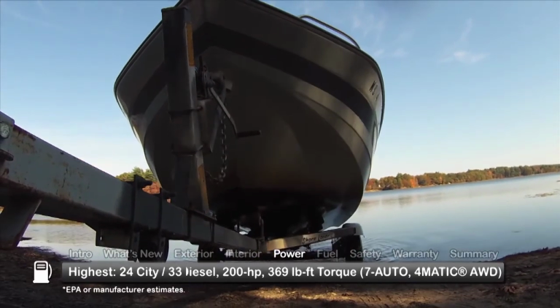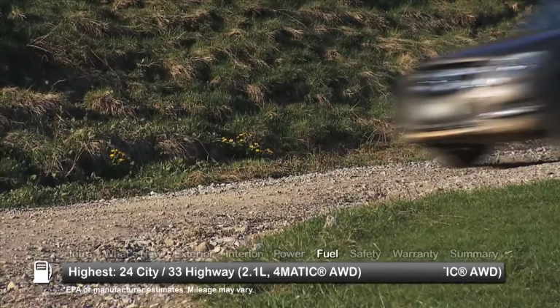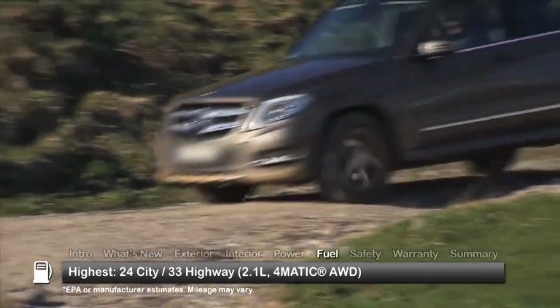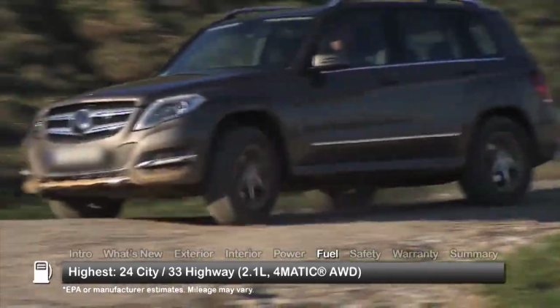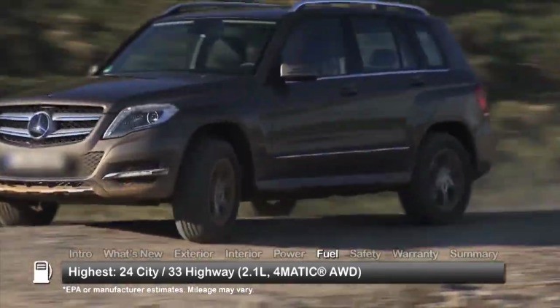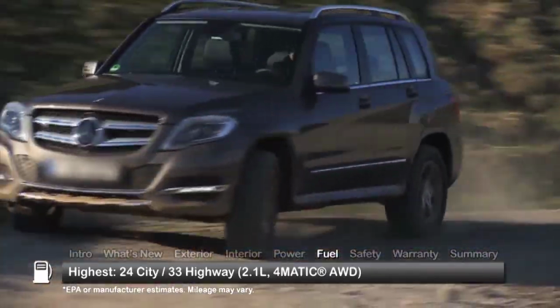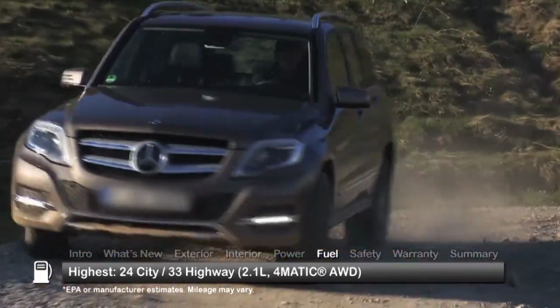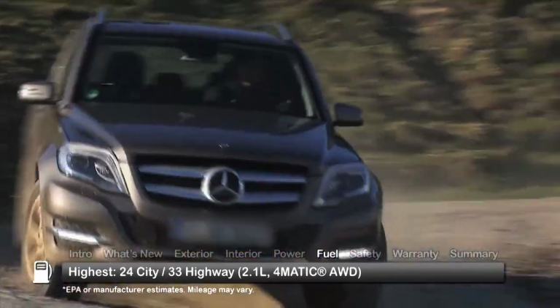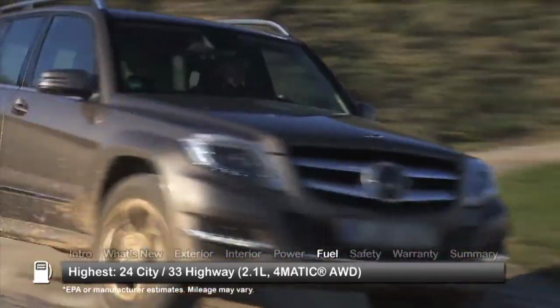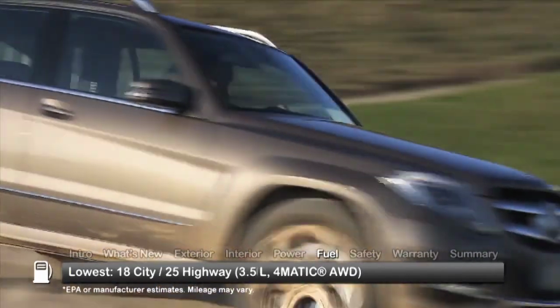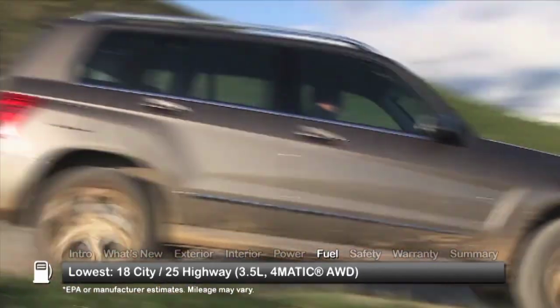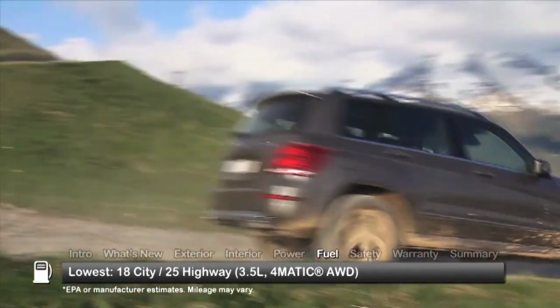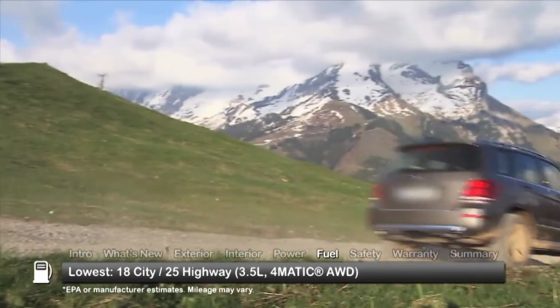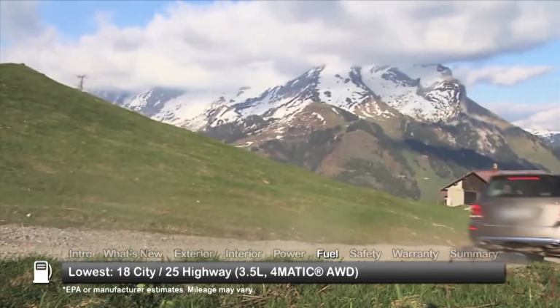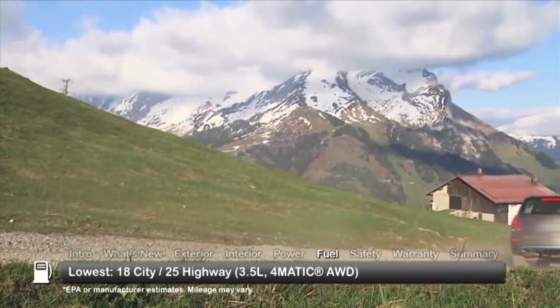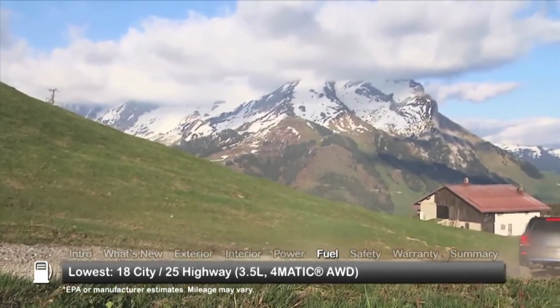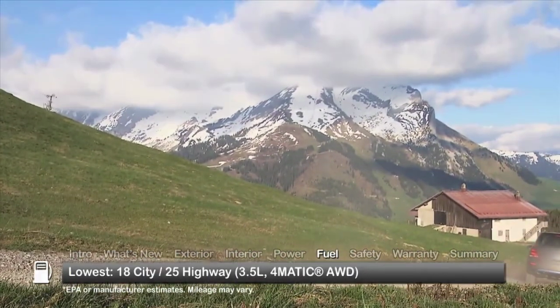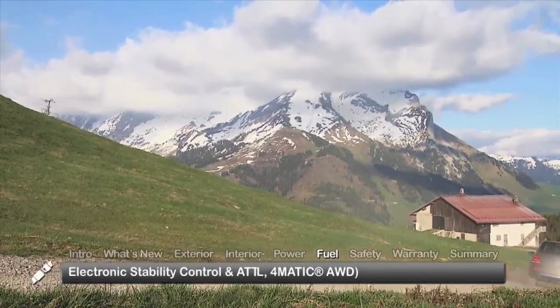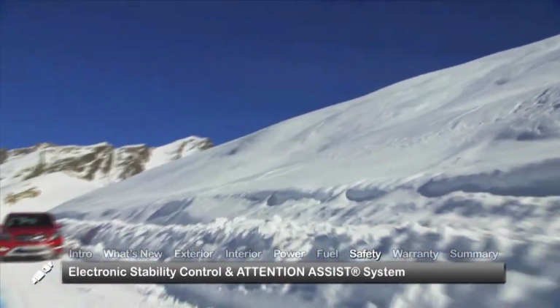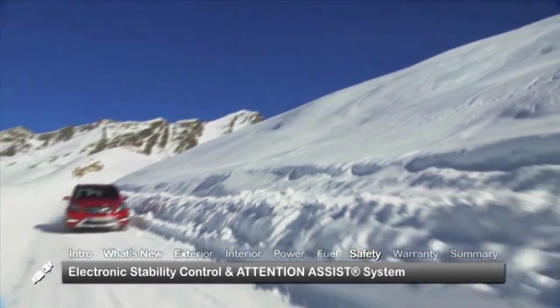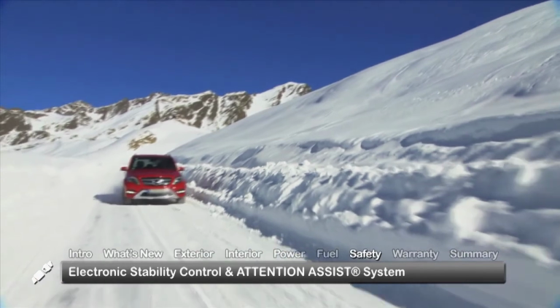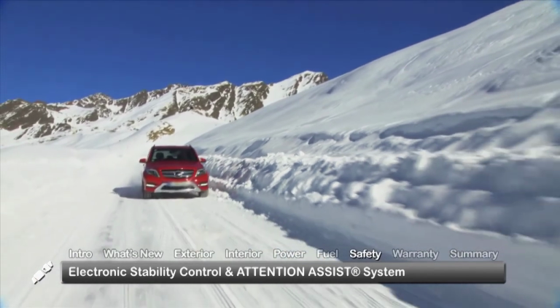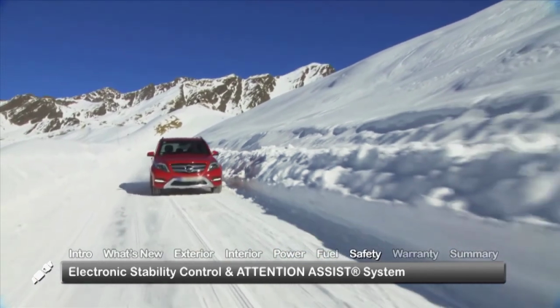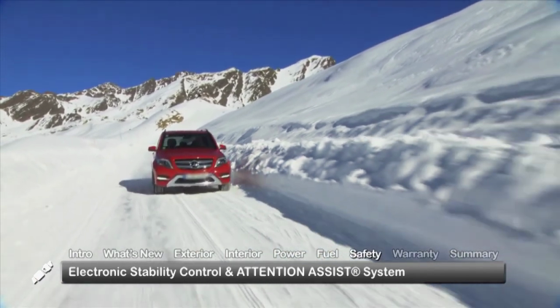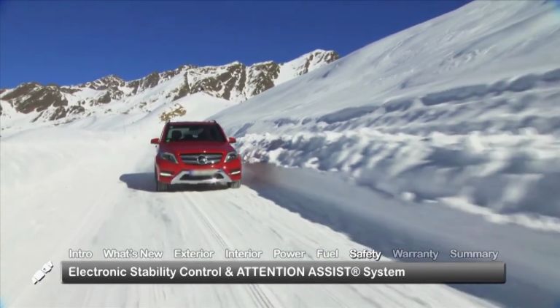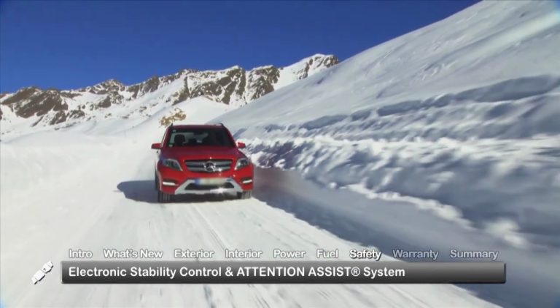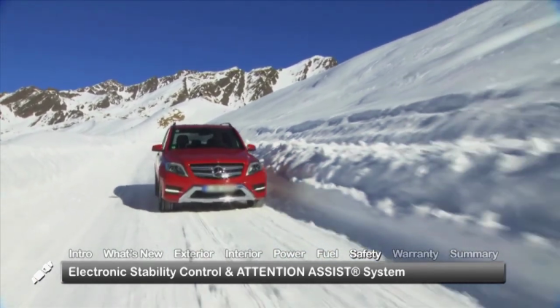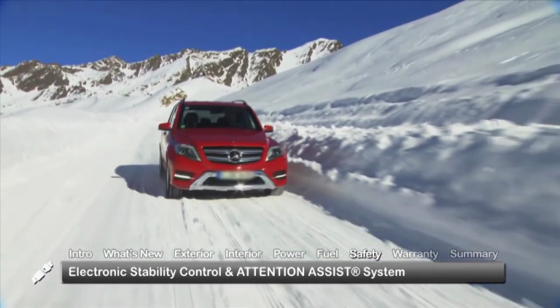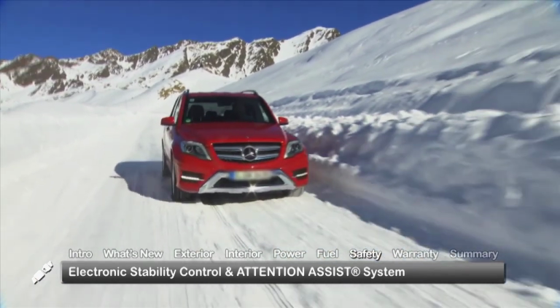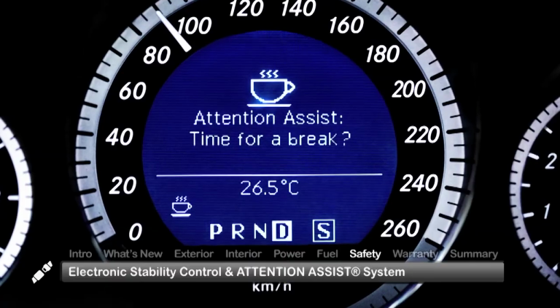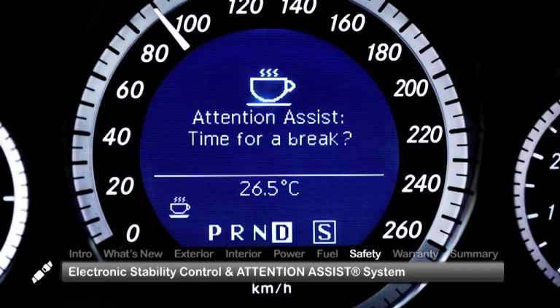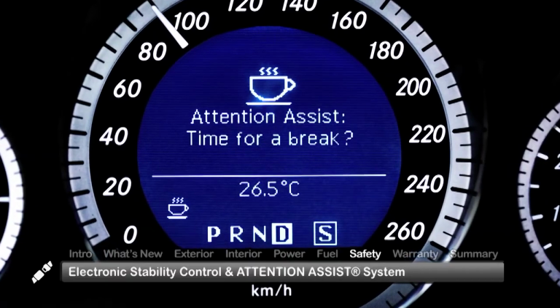Here are the highest and lowest estimates for fuel economy. Standard safety features on the 2014 GLK-Class include electronic stability control and the attention assist system.